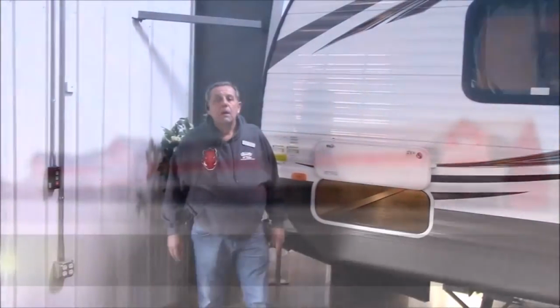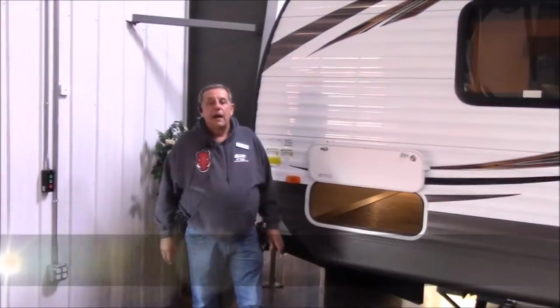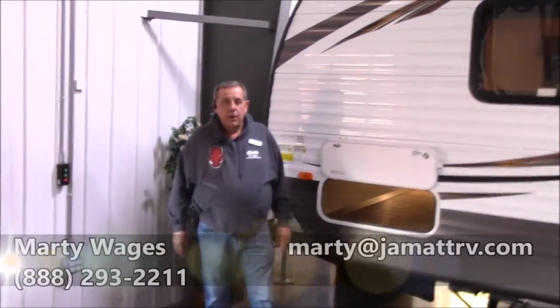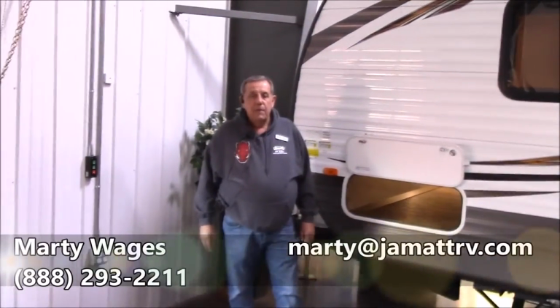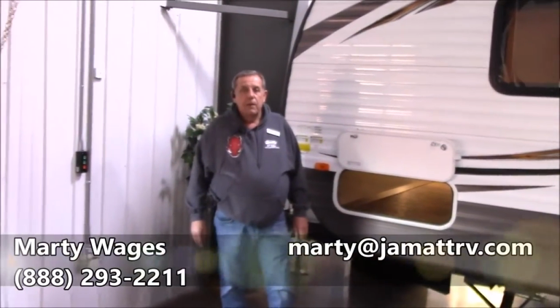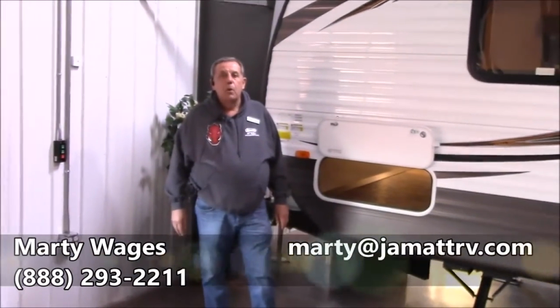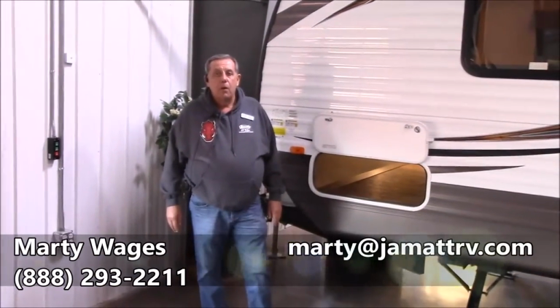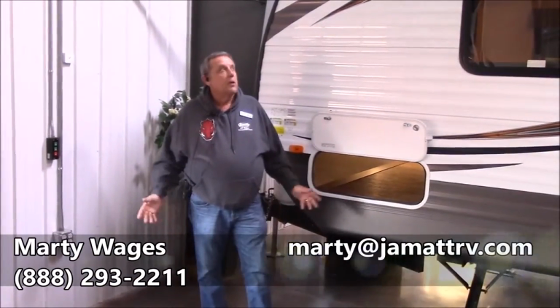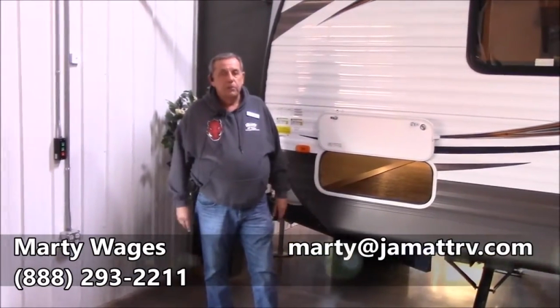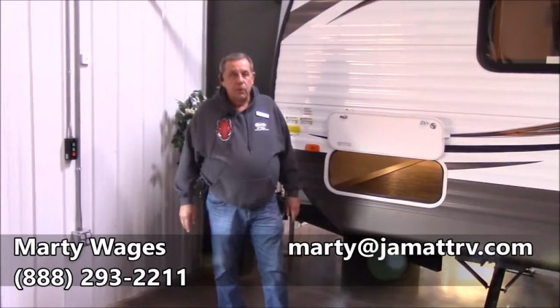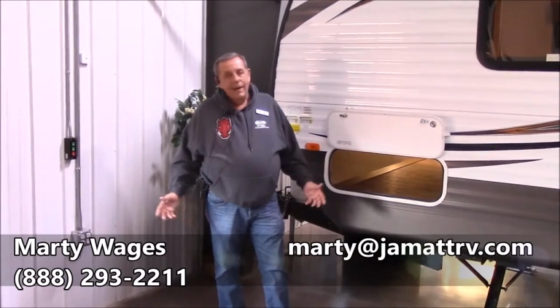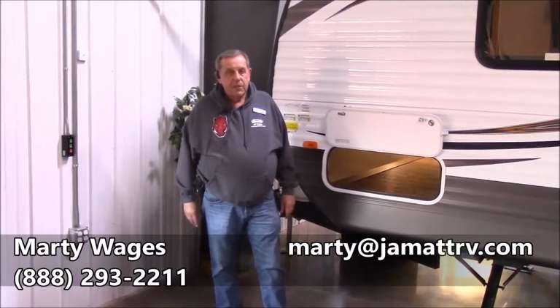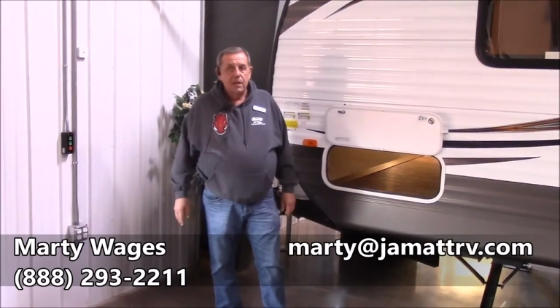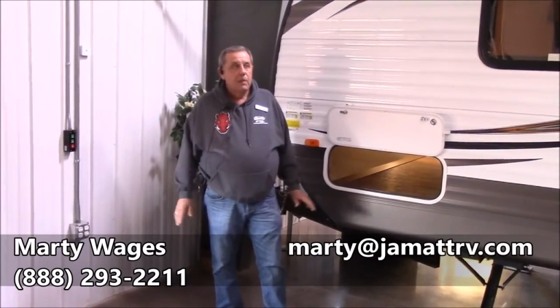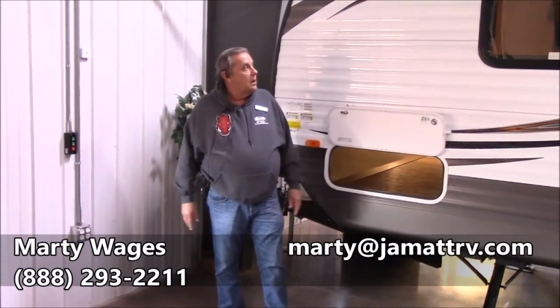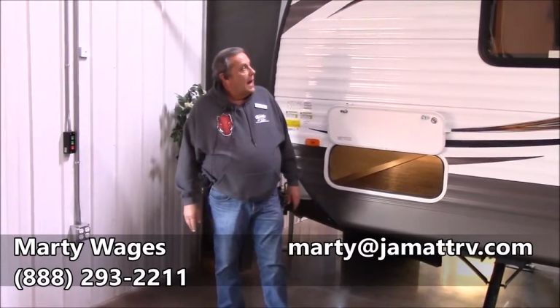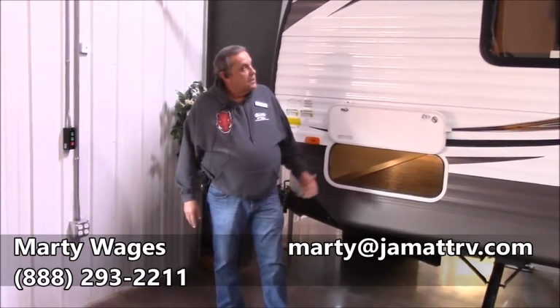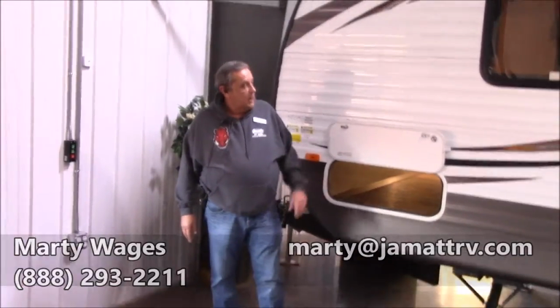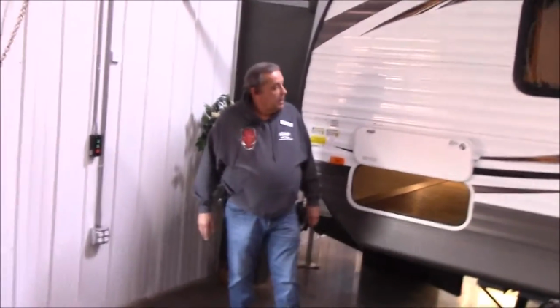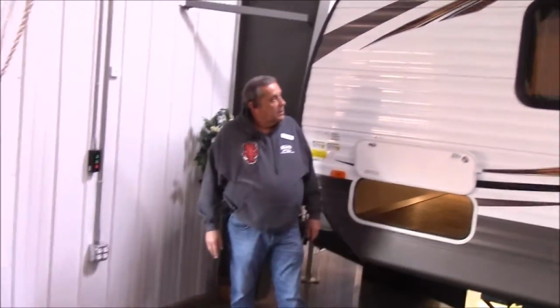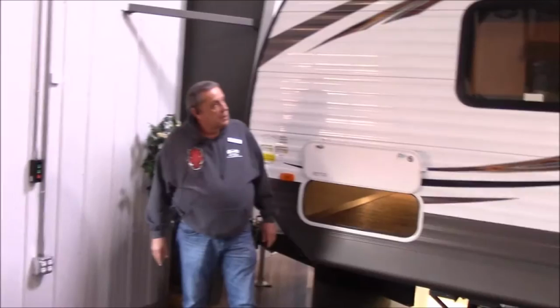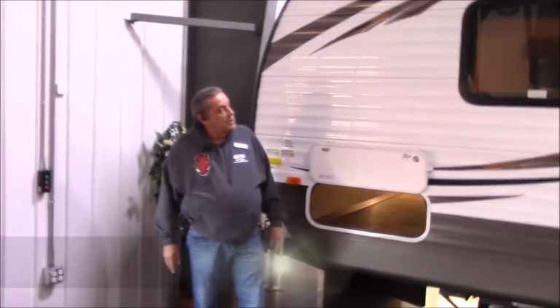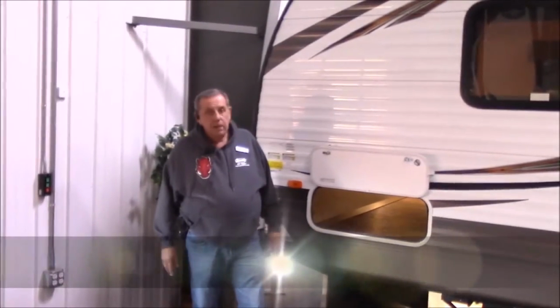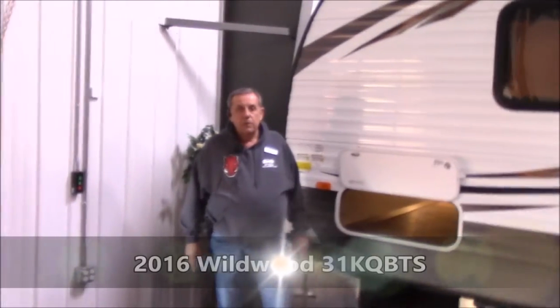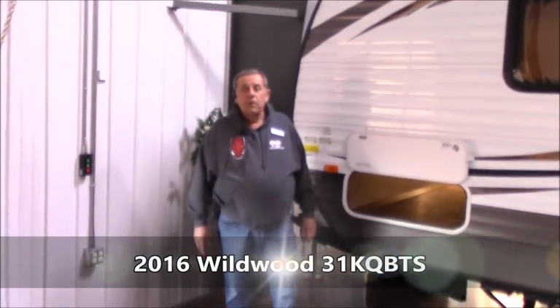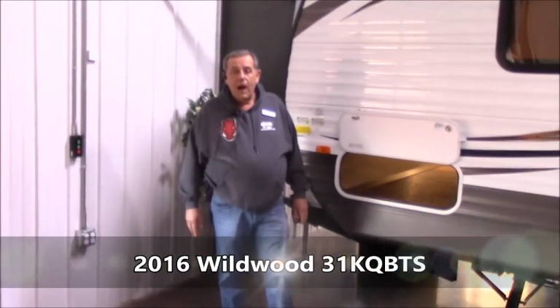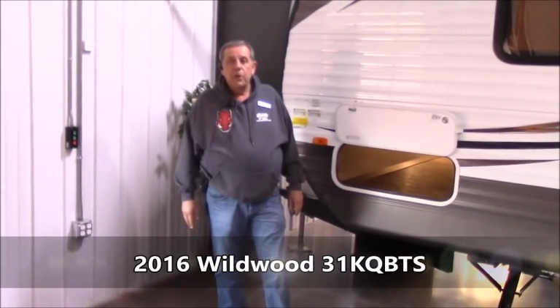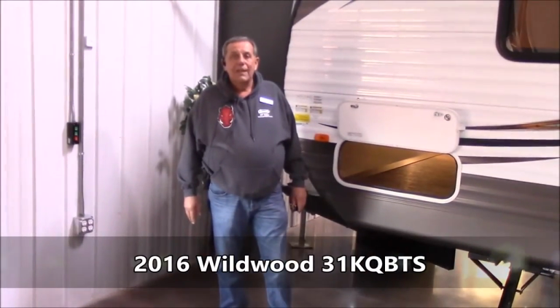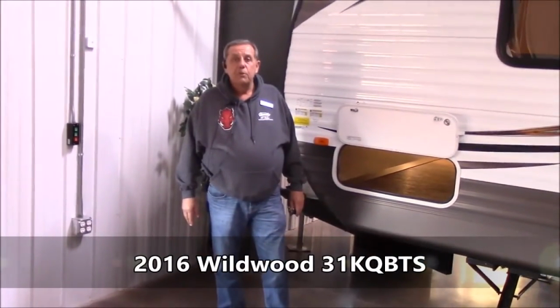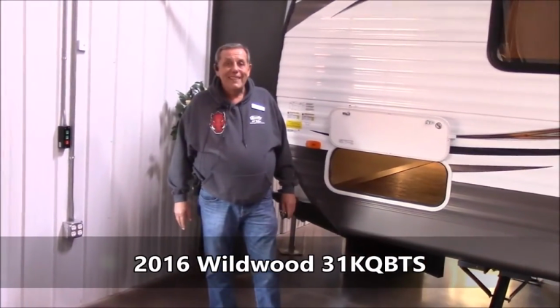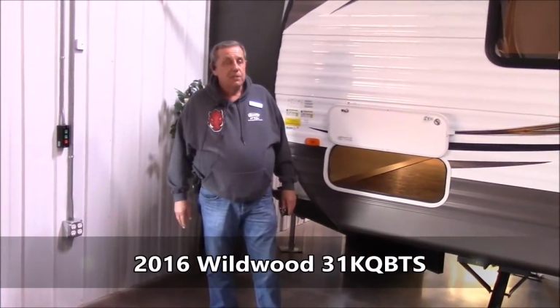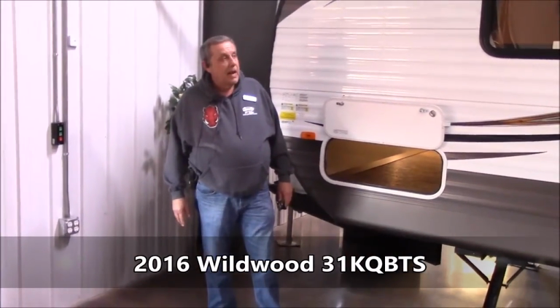Hey guys, Marty here at JMAT RV in Poteau, Oklahoma, inside our beautiful show floor. Camping season's getting near, but I wanted to highlight and send you a special video on this 2016 Forest River Wildwood 31 KQBTS bunkhouse.